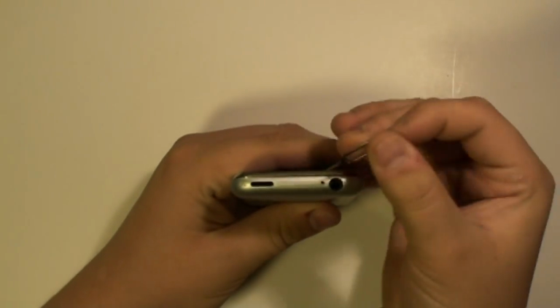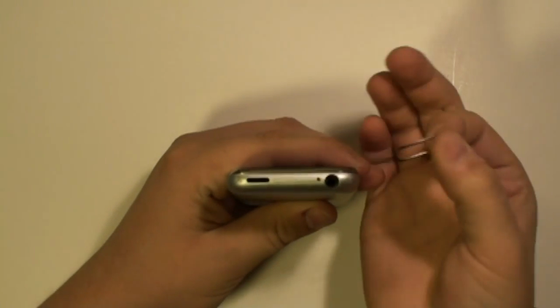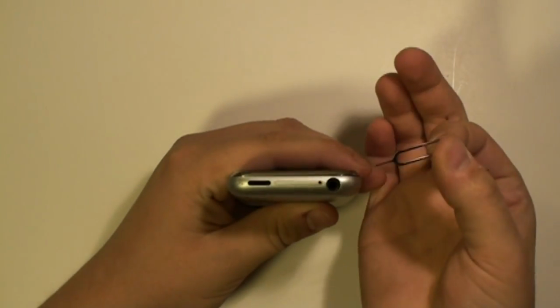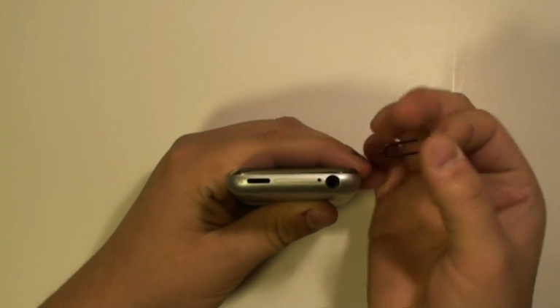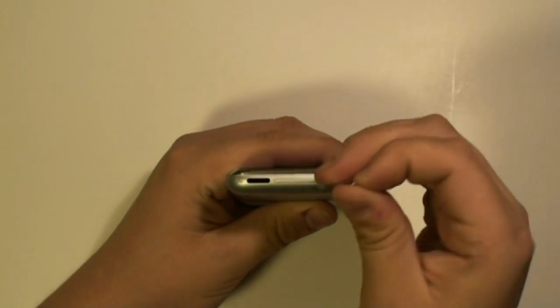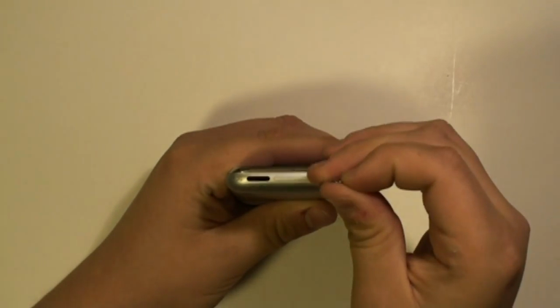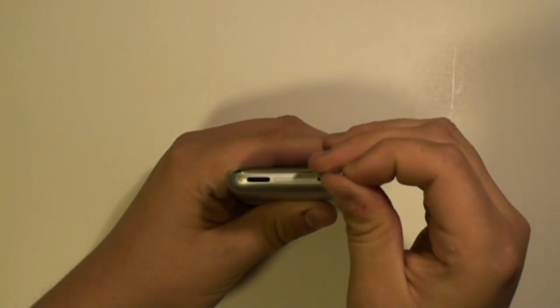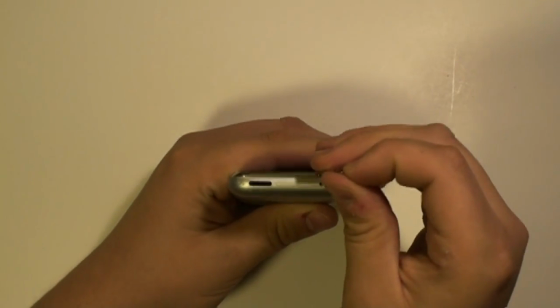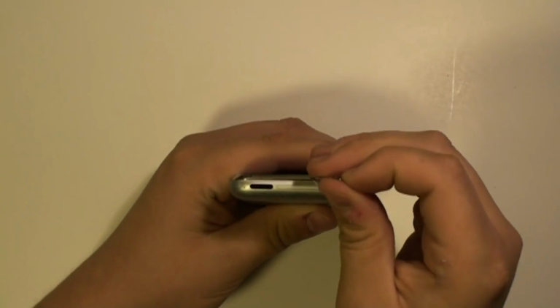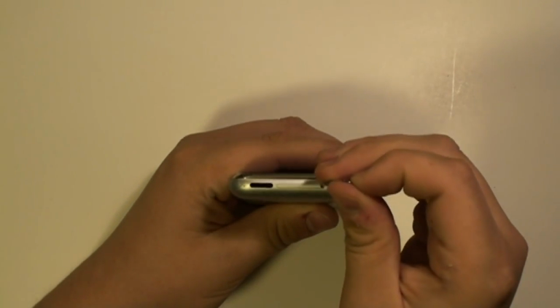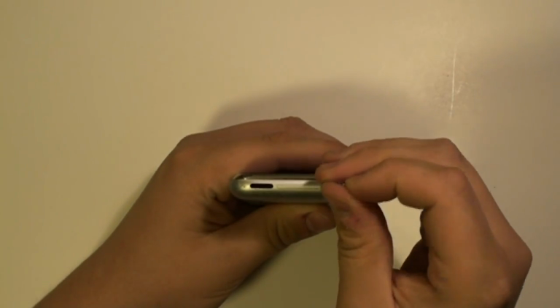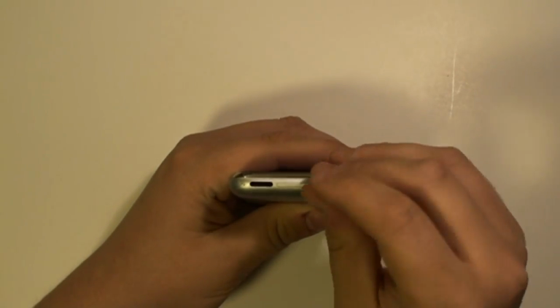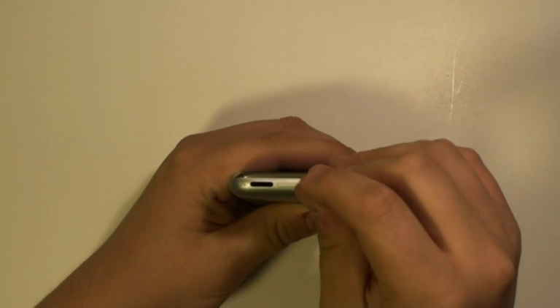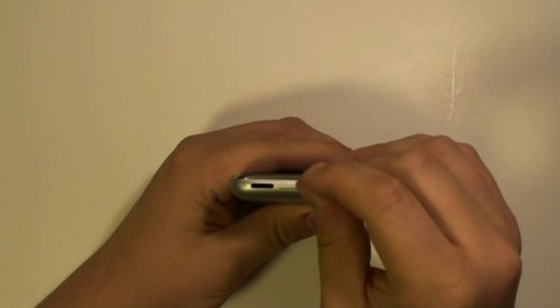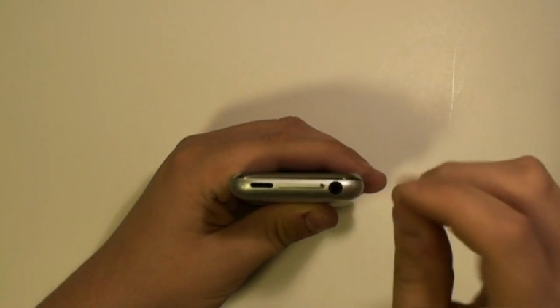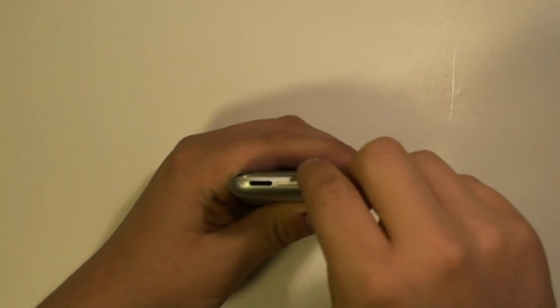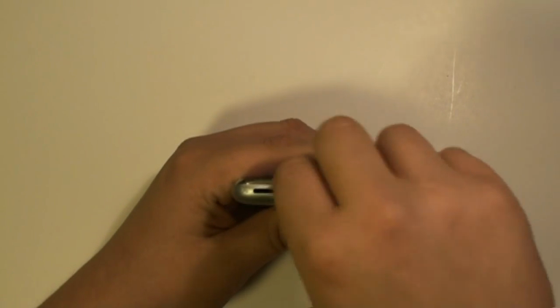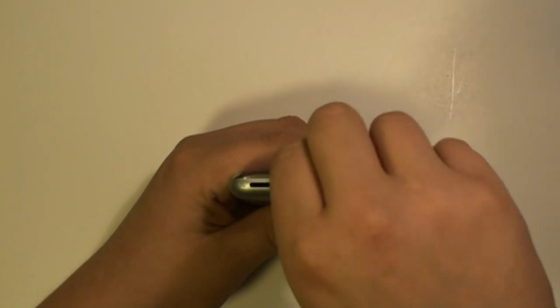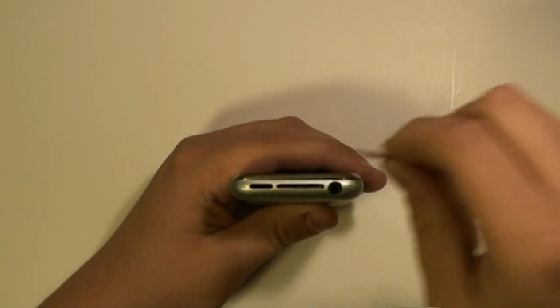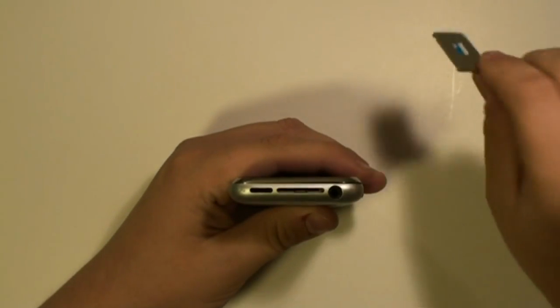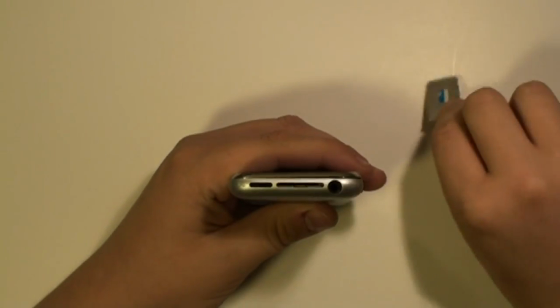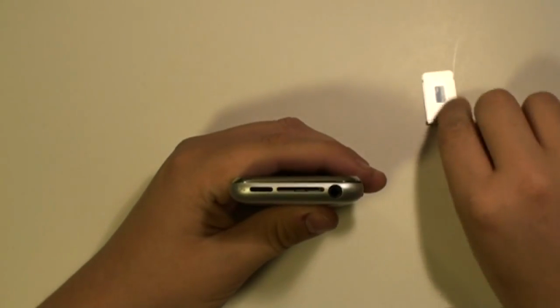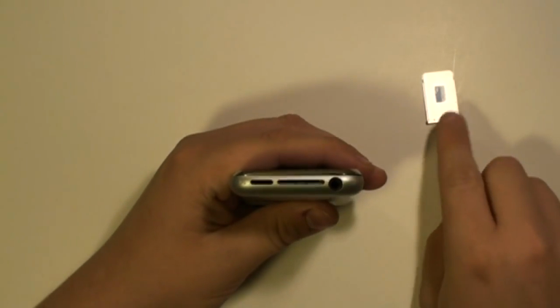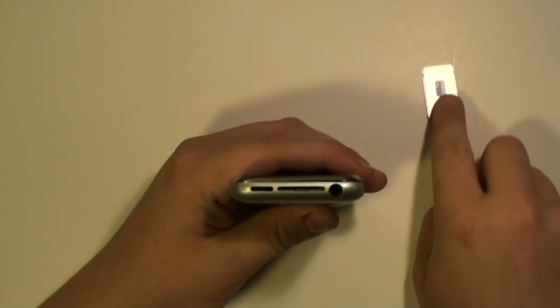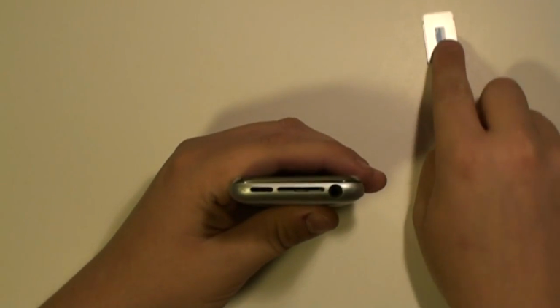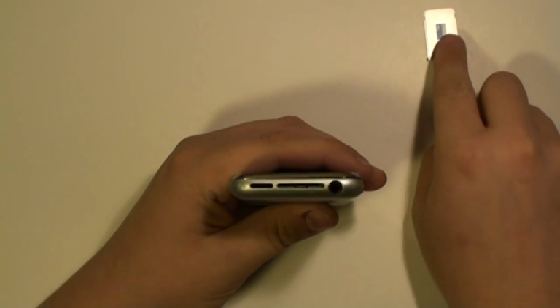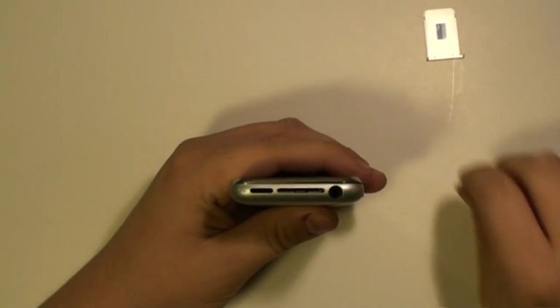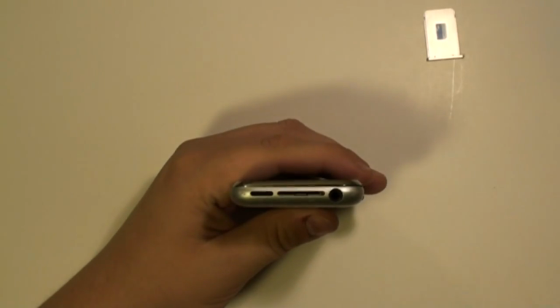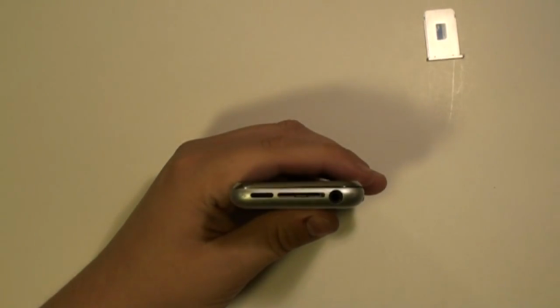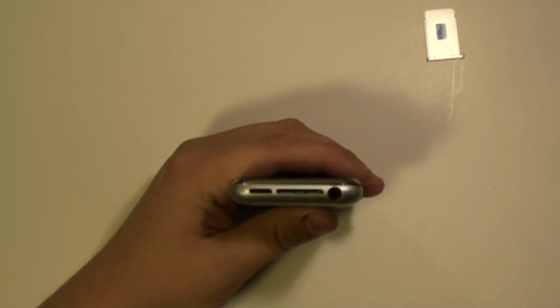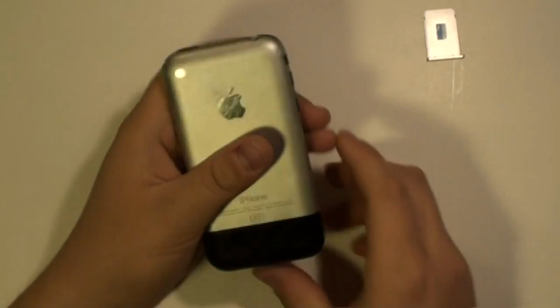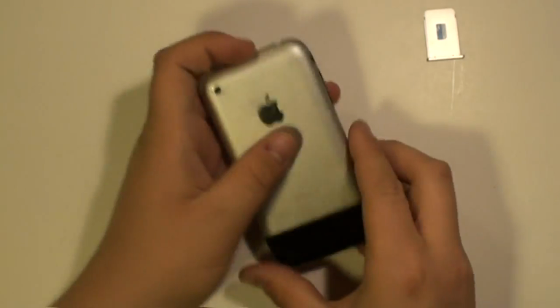First thing to do is remove the SIM card from the phone as being shown here in the video. If you don't have the SIM card tool, use a paper clip.